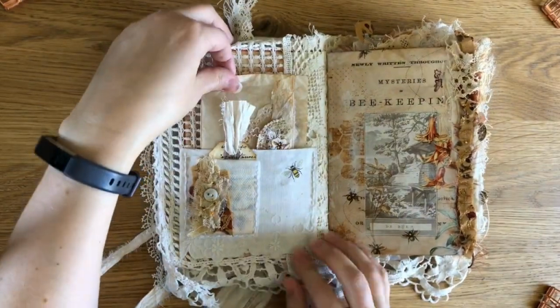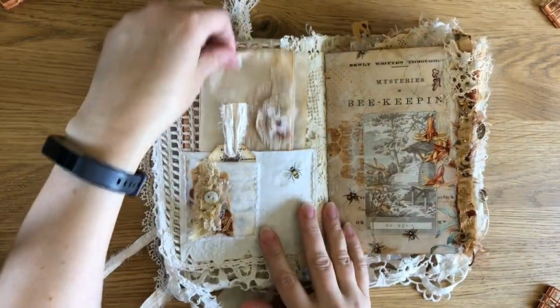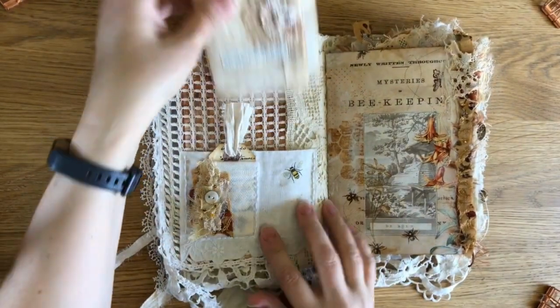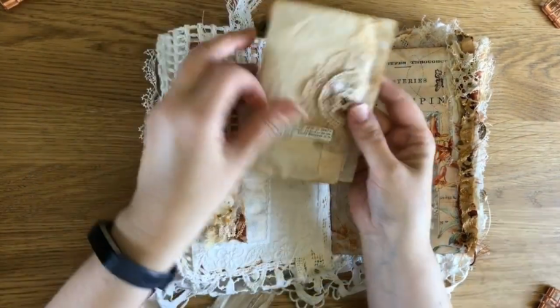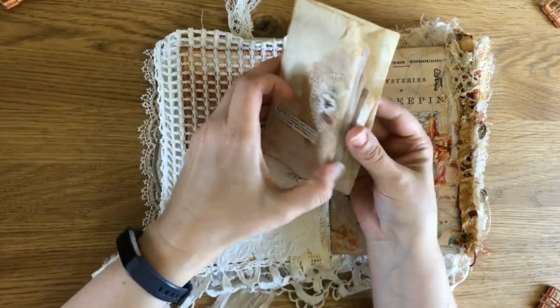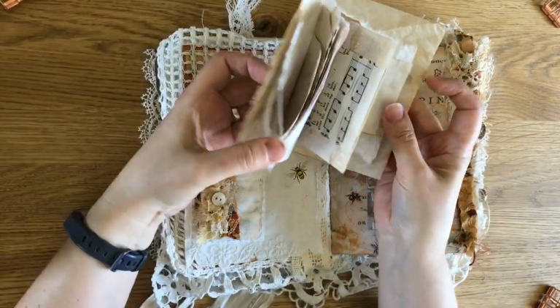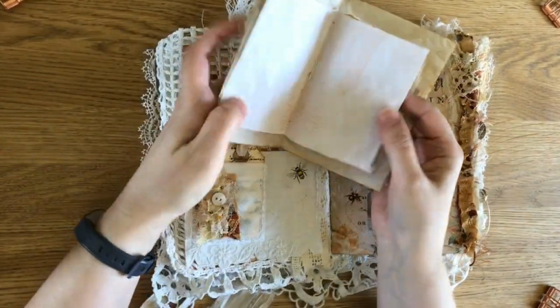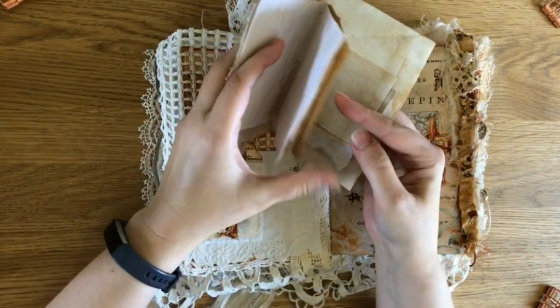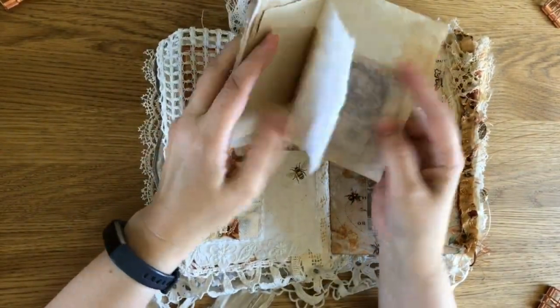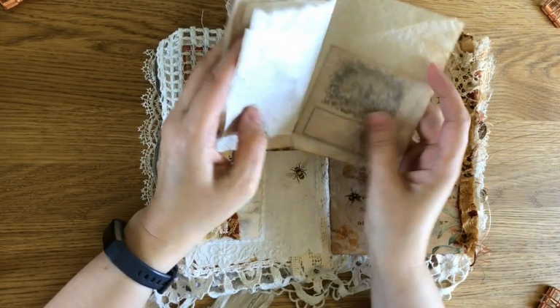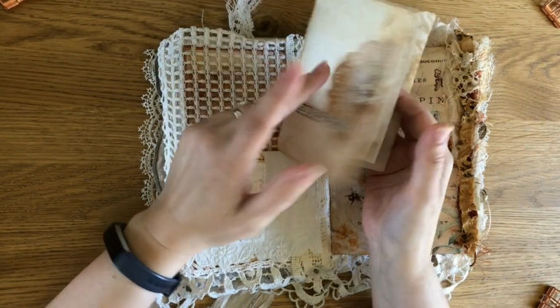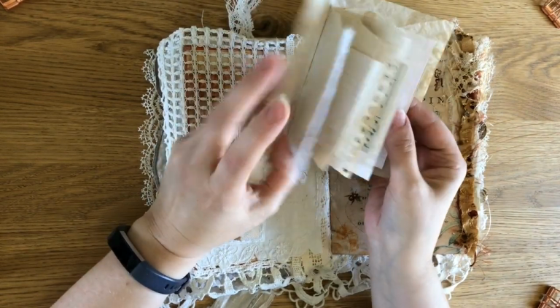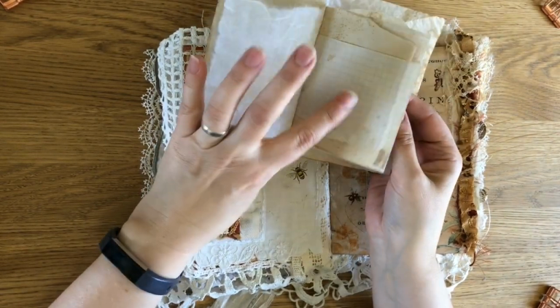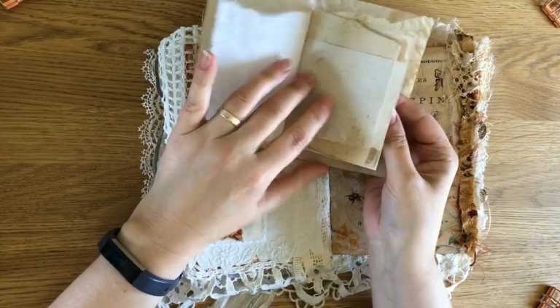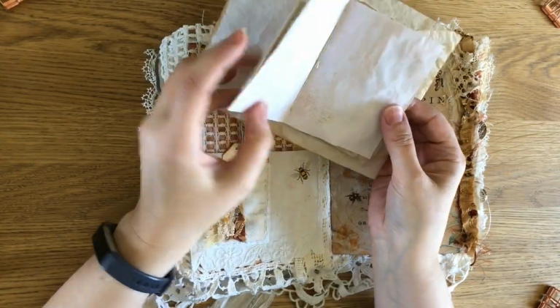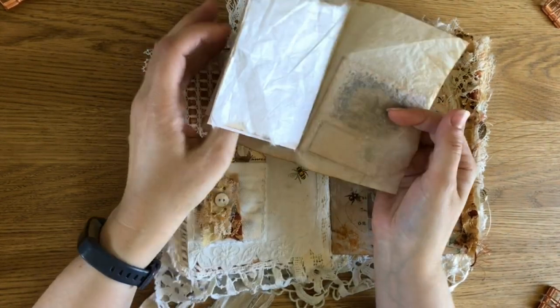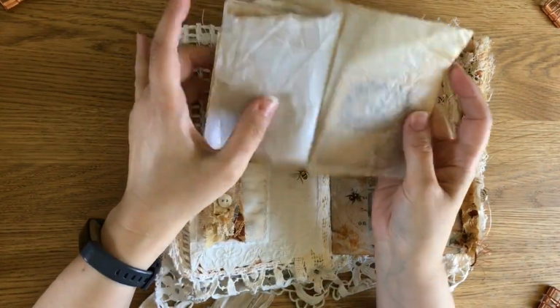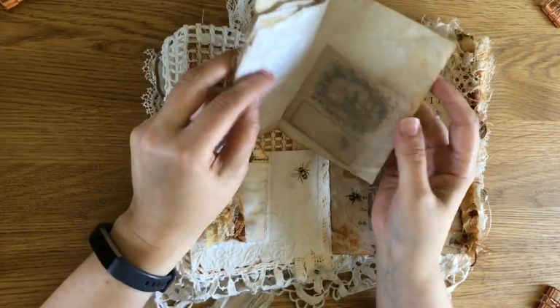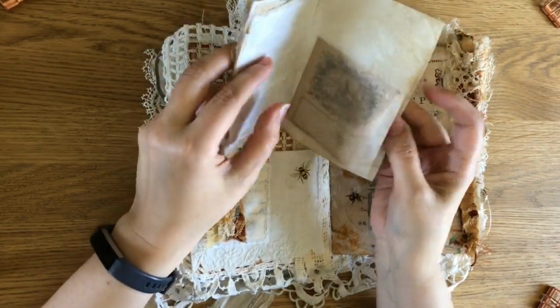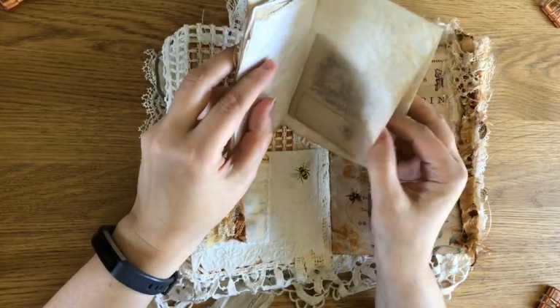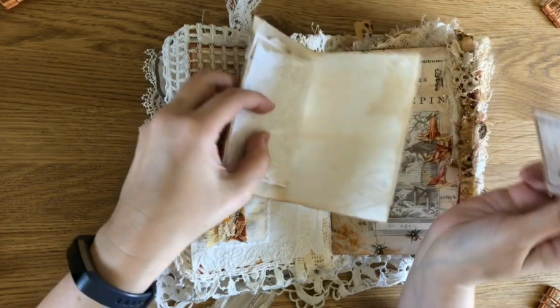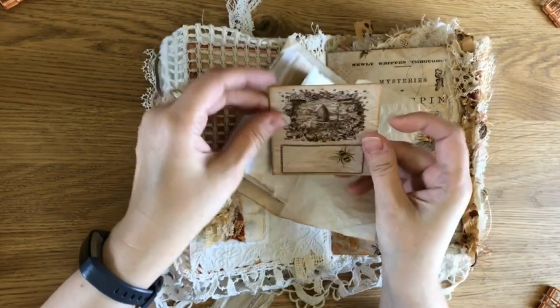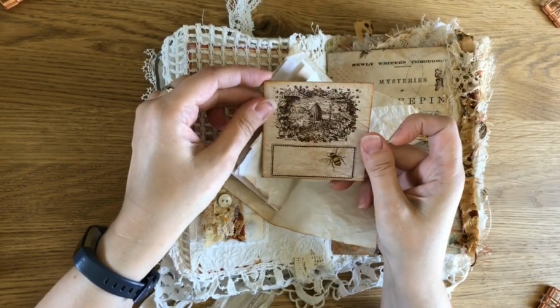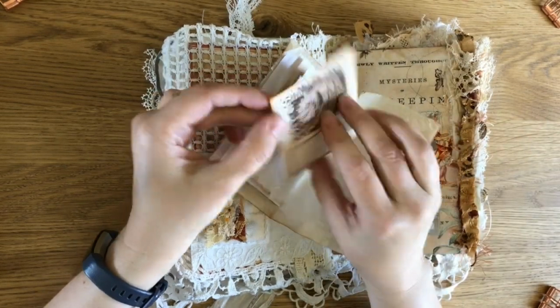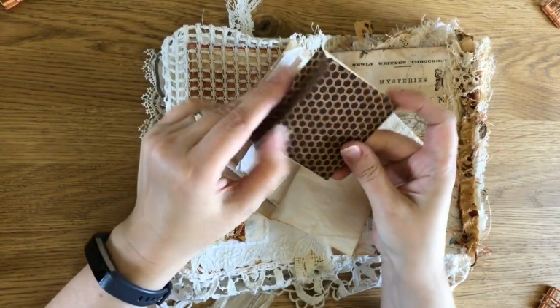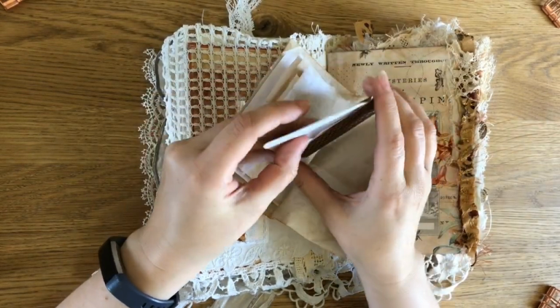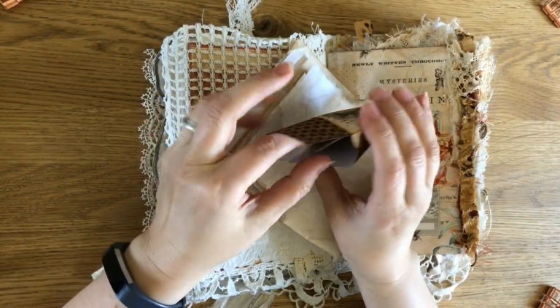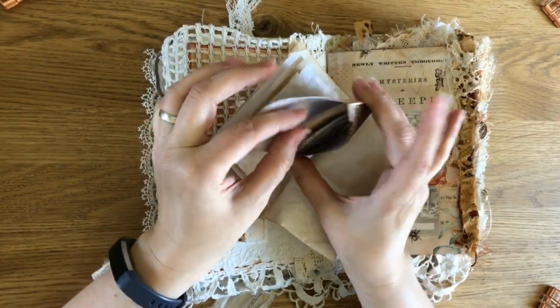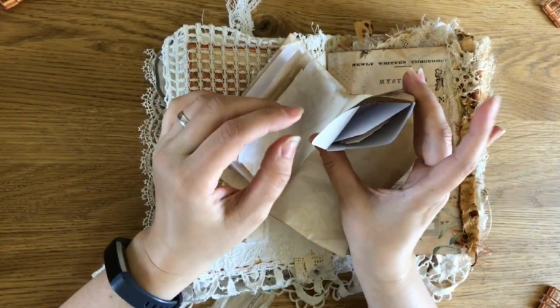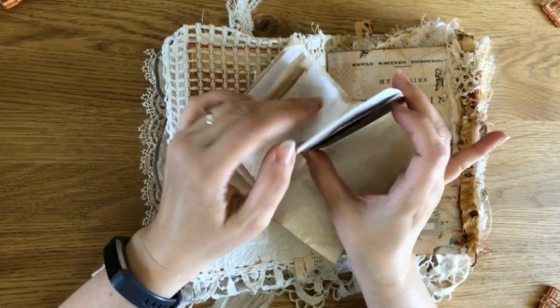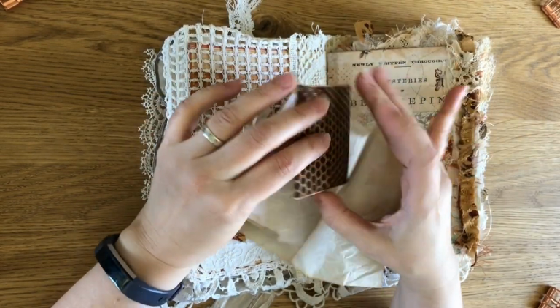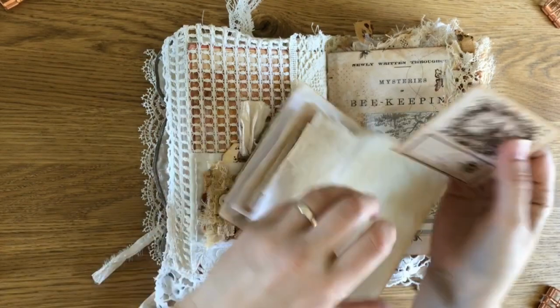I've put a pocket on the front and a little book to start with. I think this is a great way of using up scraps. And a wee envelope from the kit in the back which has got little bits from the kit I didn't use in it.